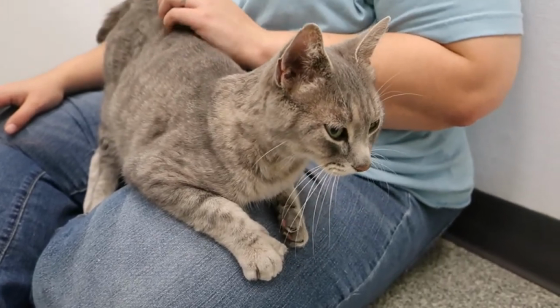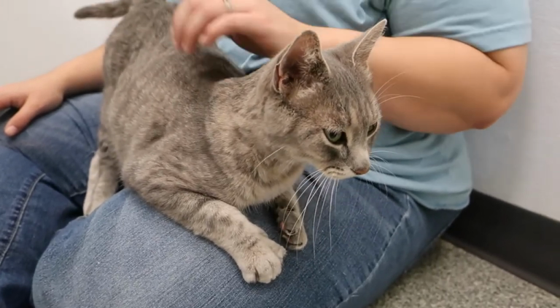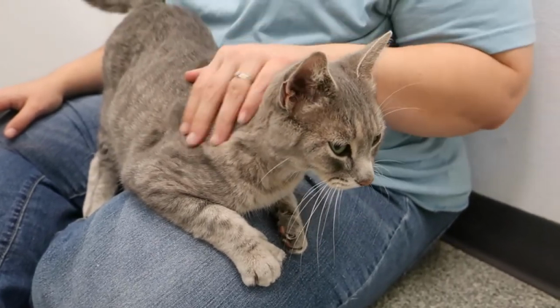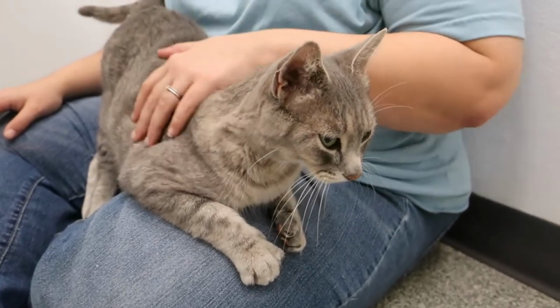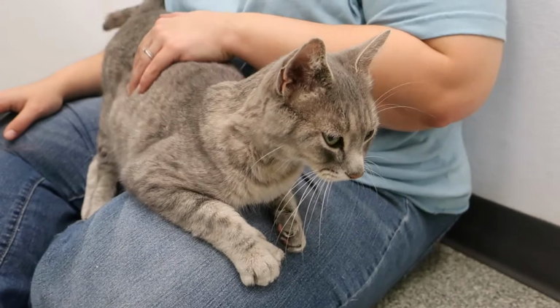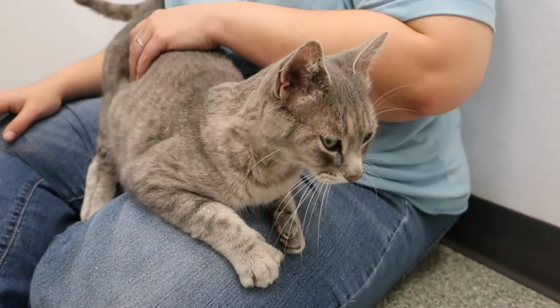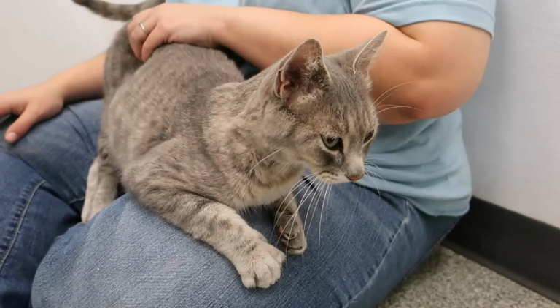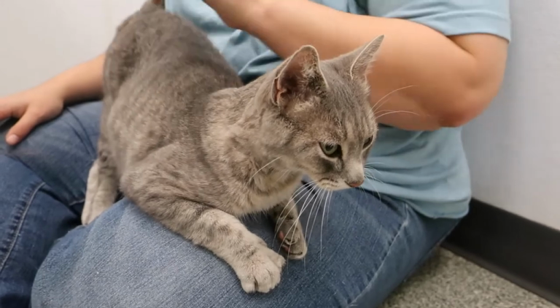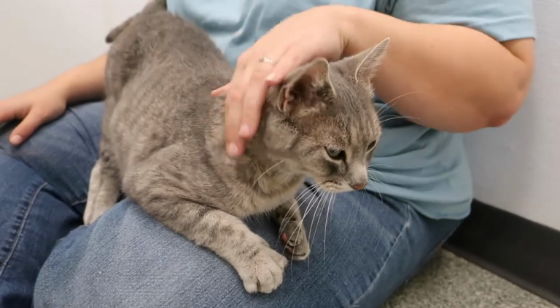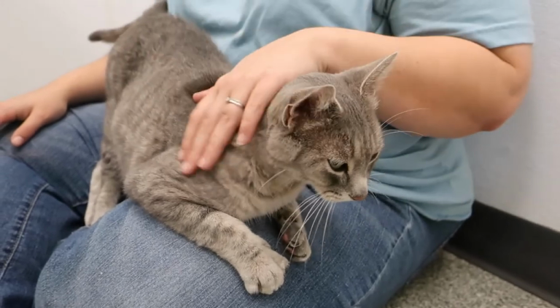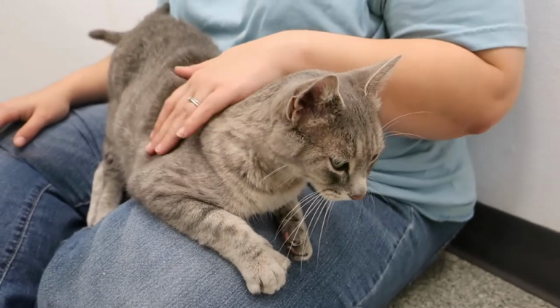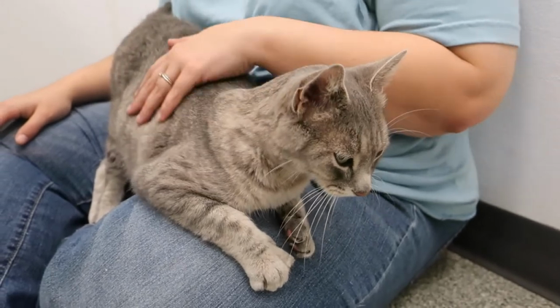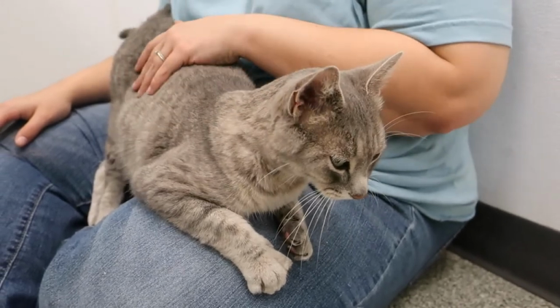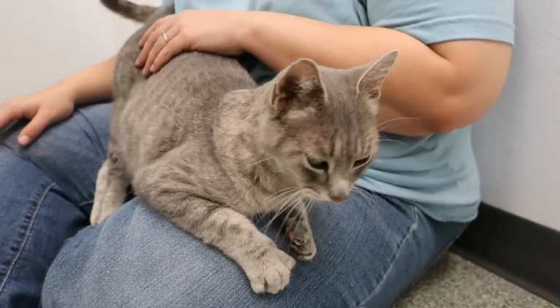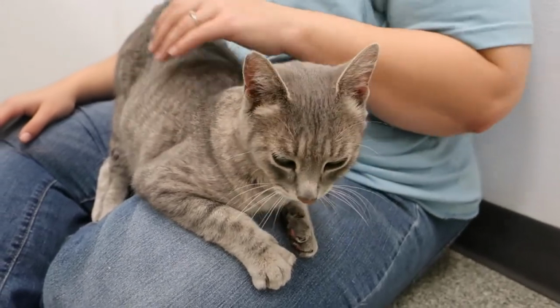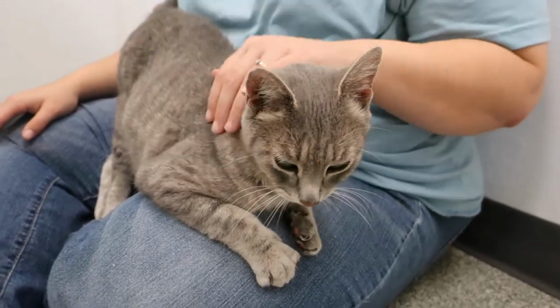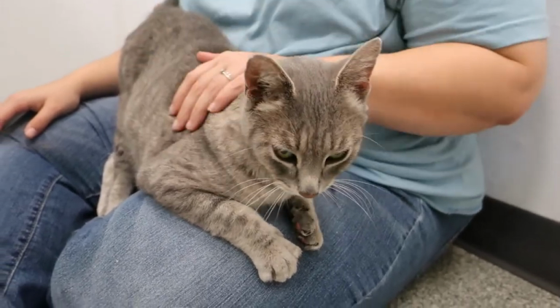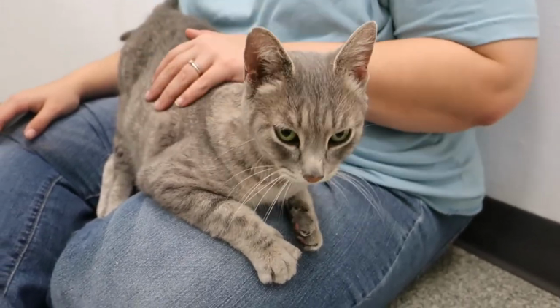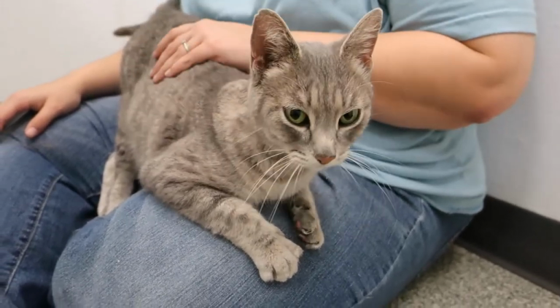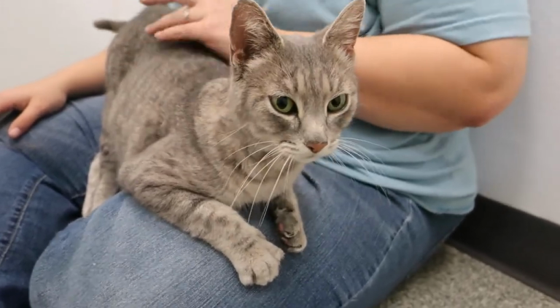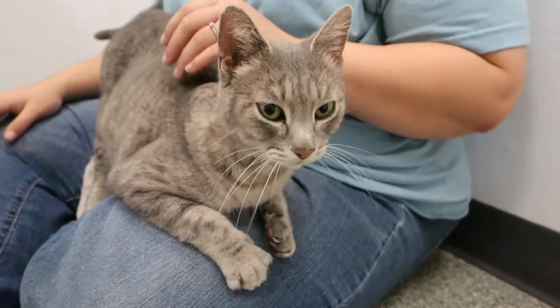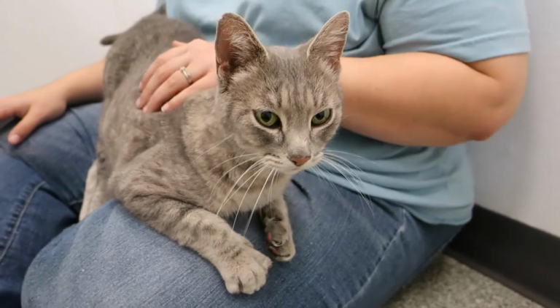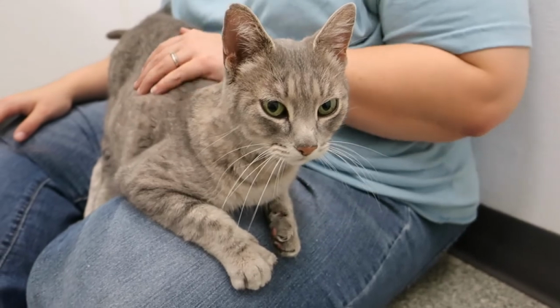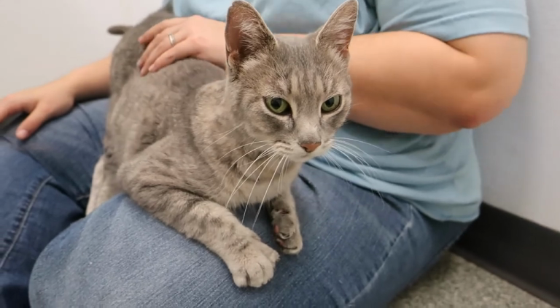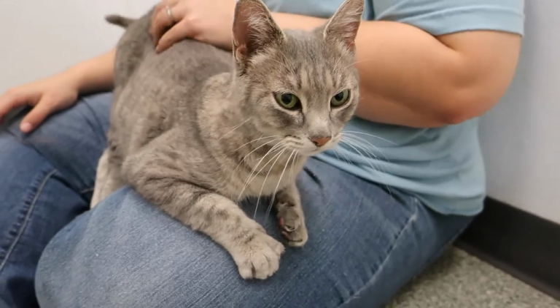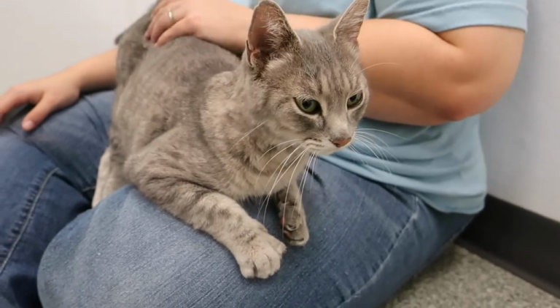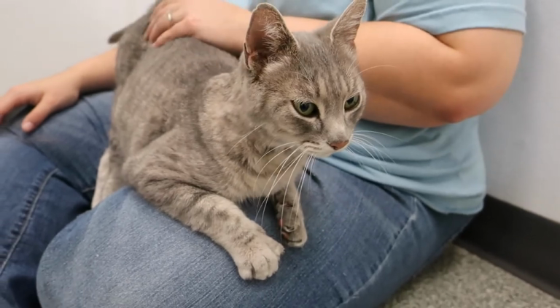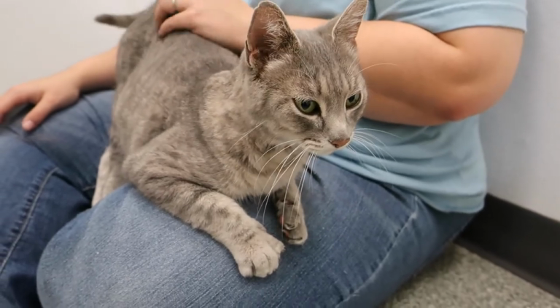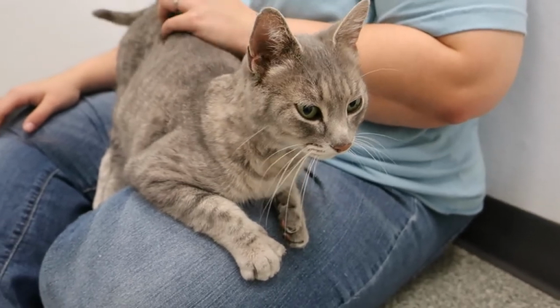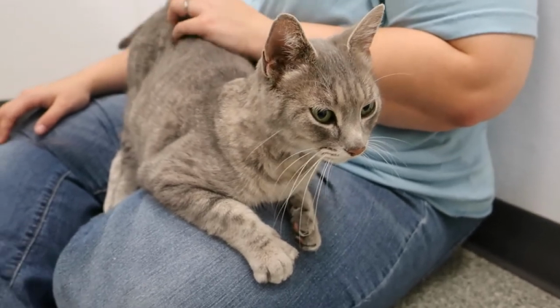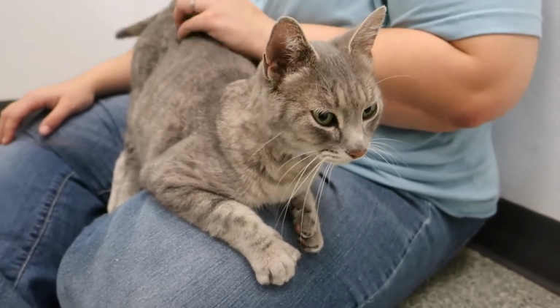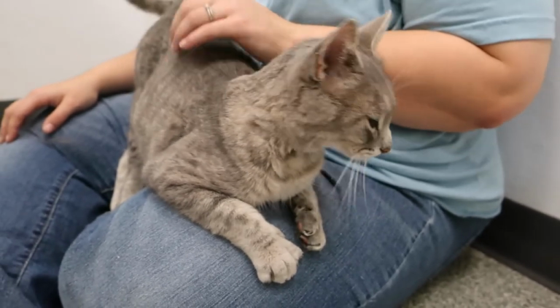Her name is Chapel and she's looking for a home with somebody who's going to keep her for the rest of her life and not abandon her. You need to come and meet her — she's just a very sweet, loving cat that would adjust very quickly into your home. Thanks for watching, bye-bye!